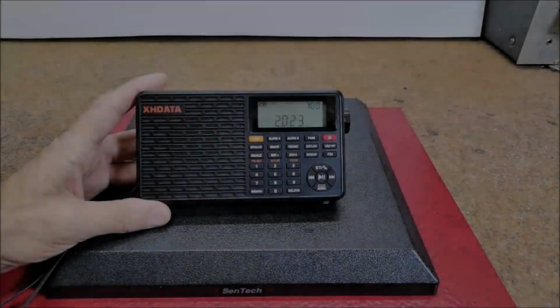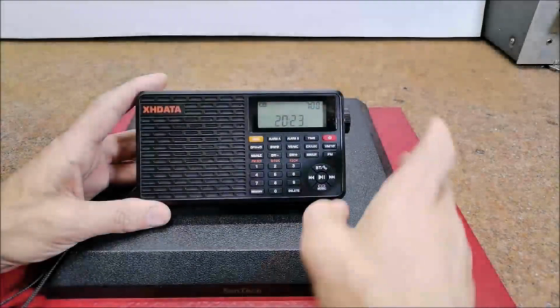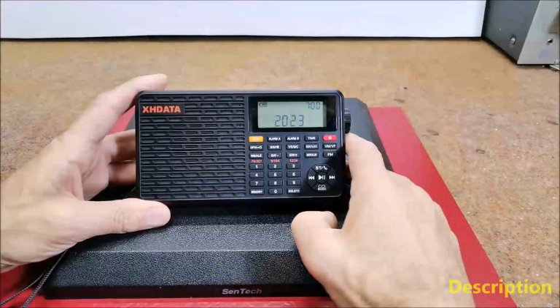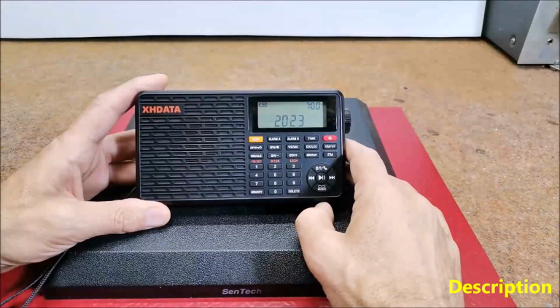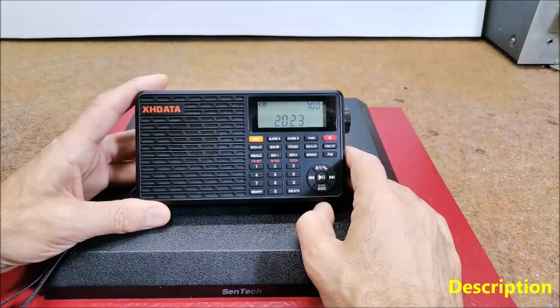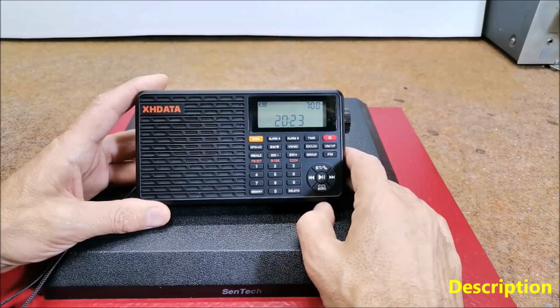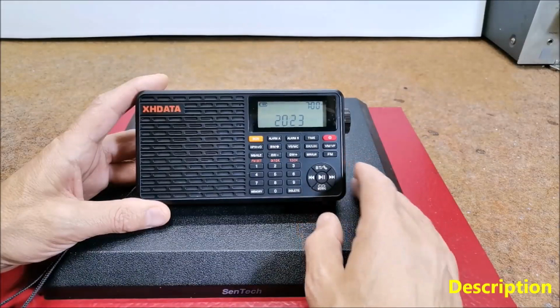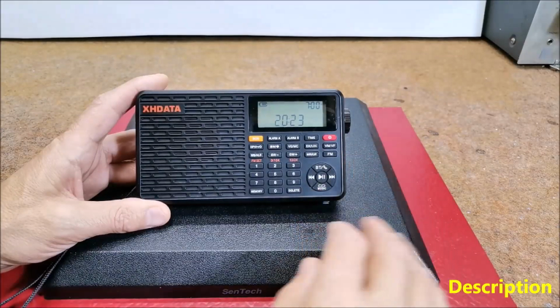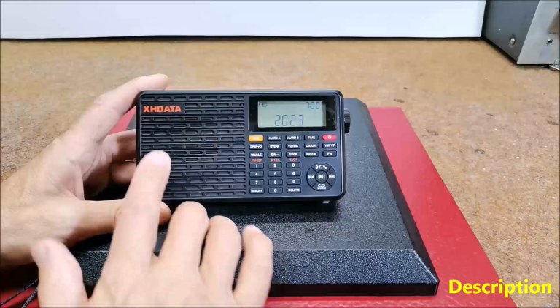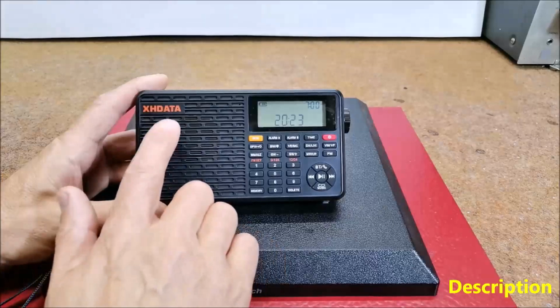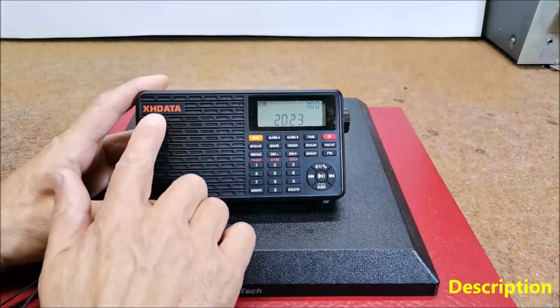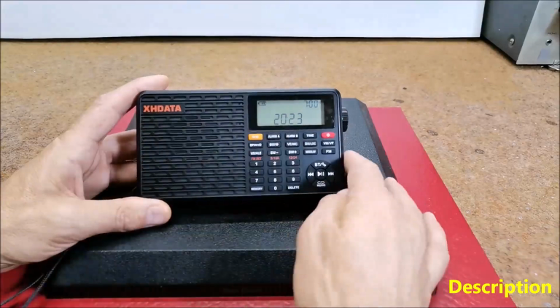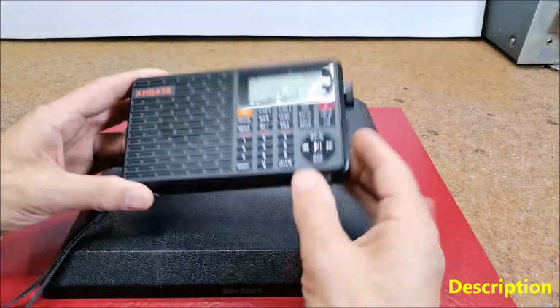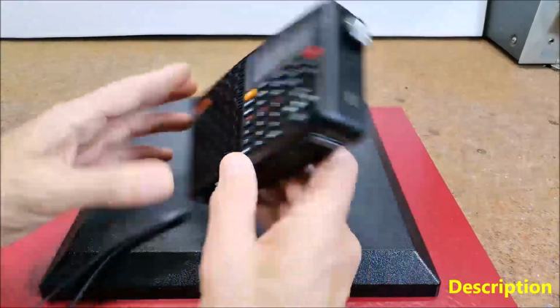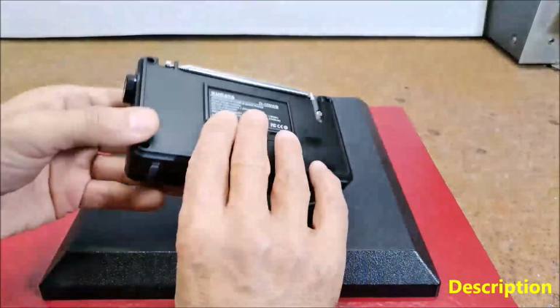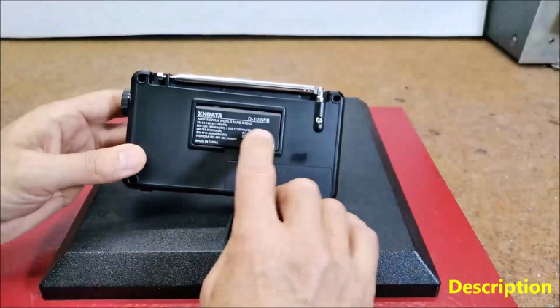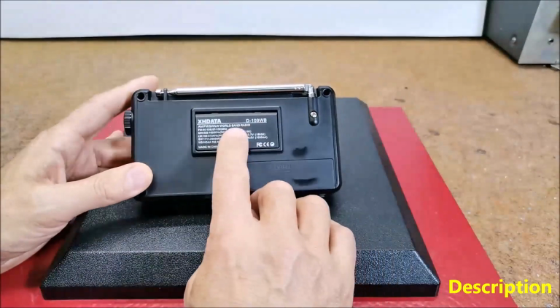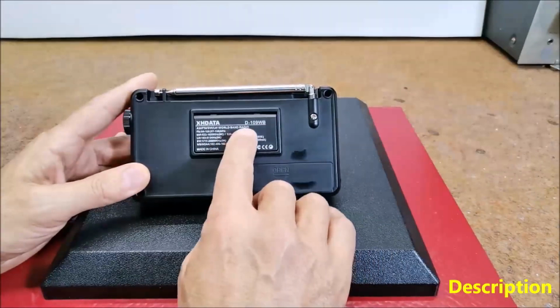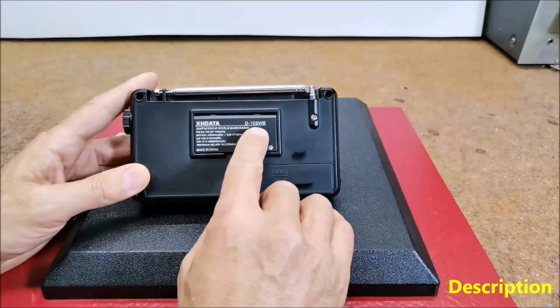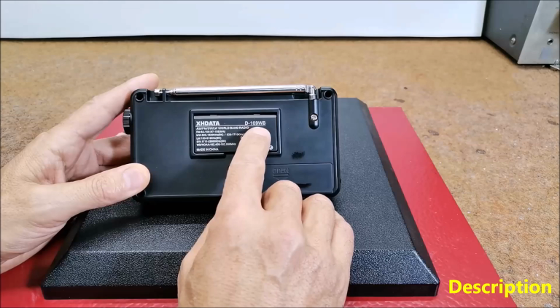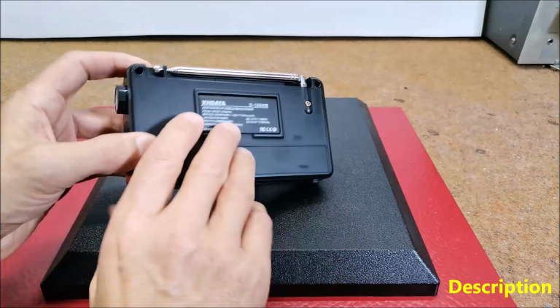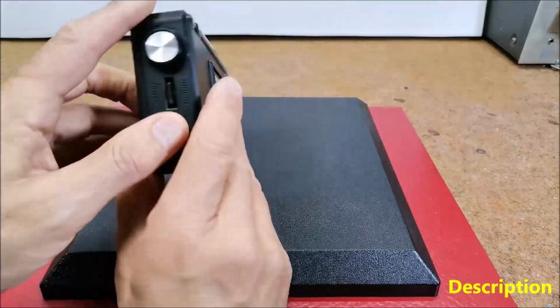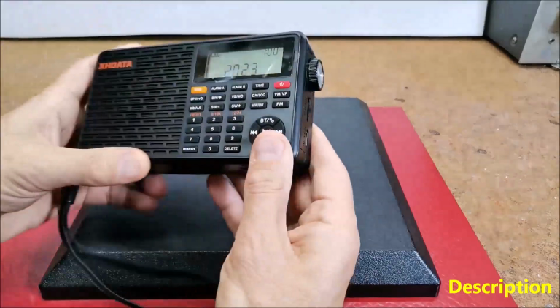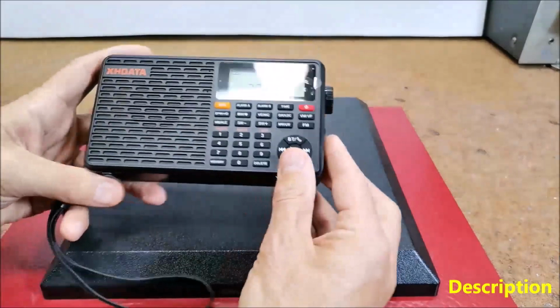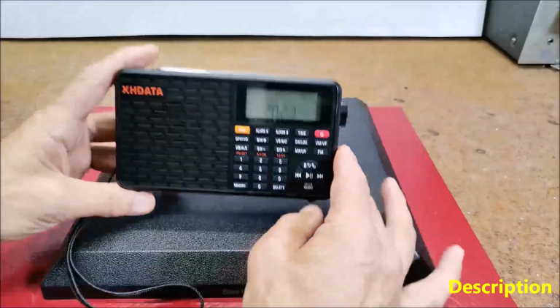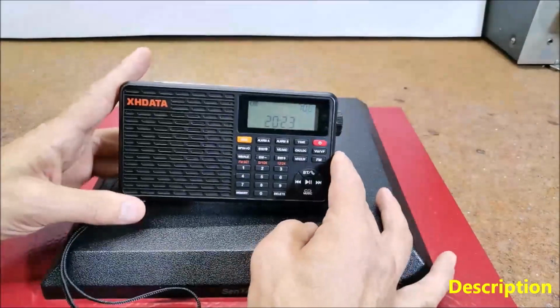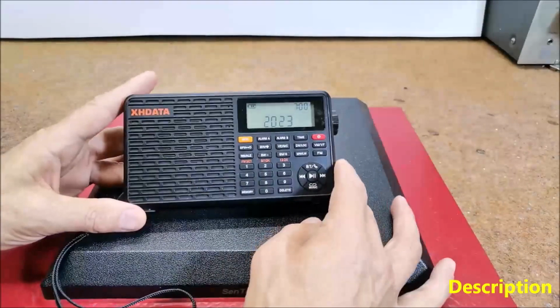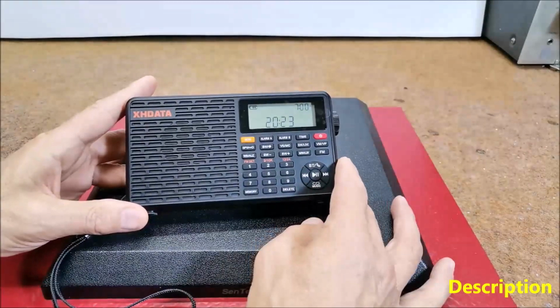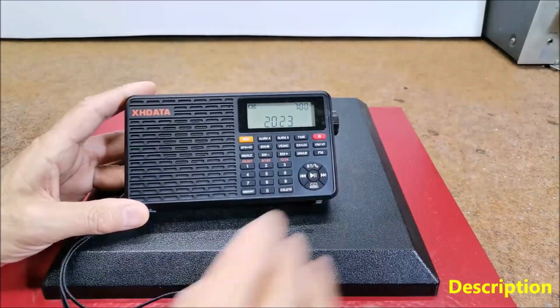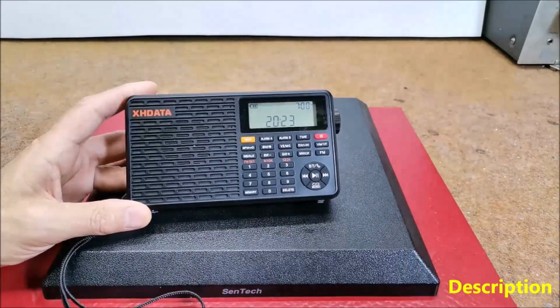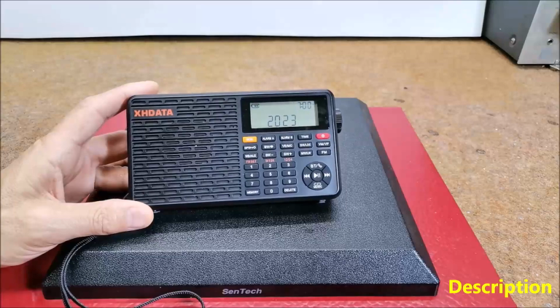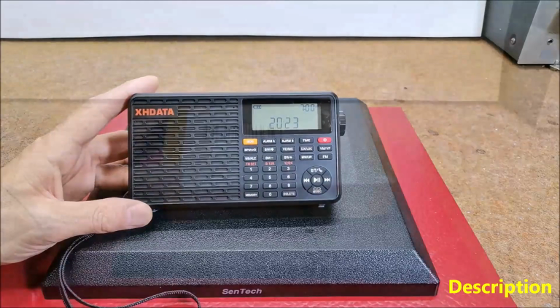Hello. Recently I received a shipment of a radio from the brand XHDATA, model D109WB, so I immediately decided to test it and make a short review.